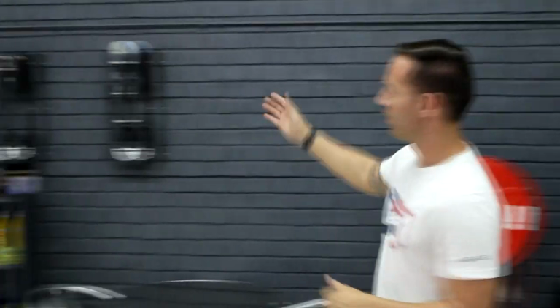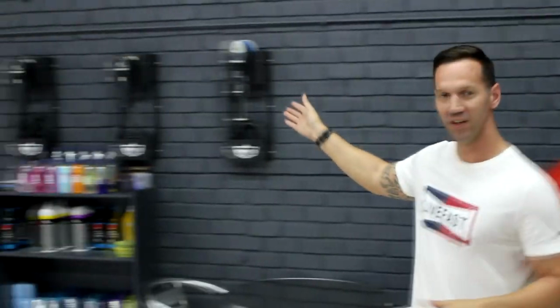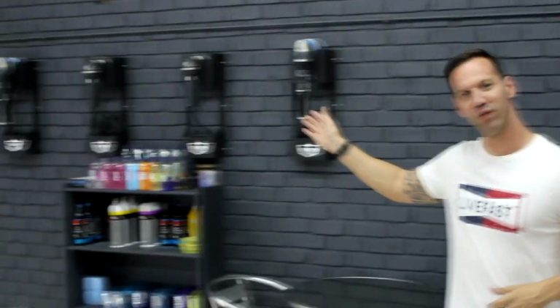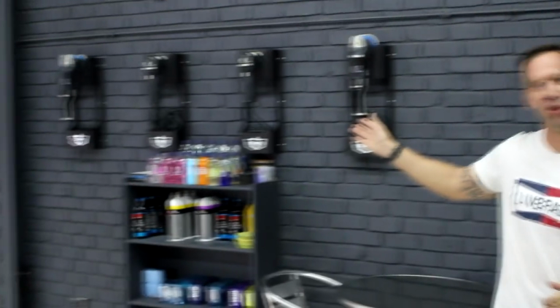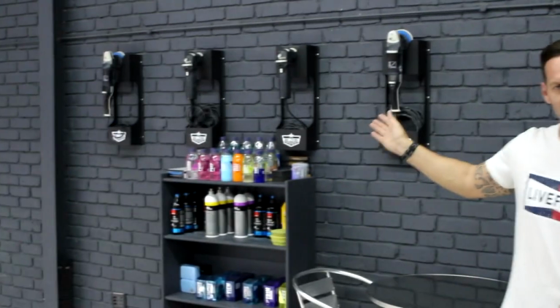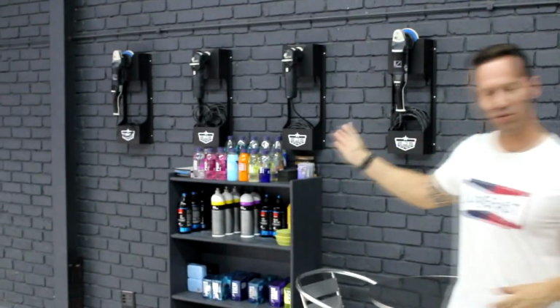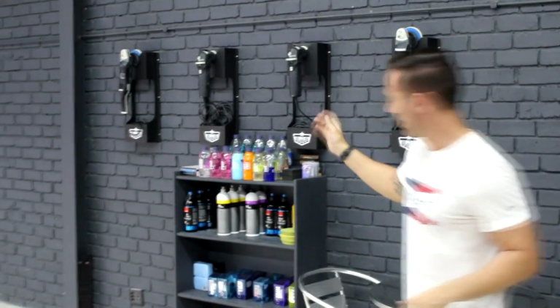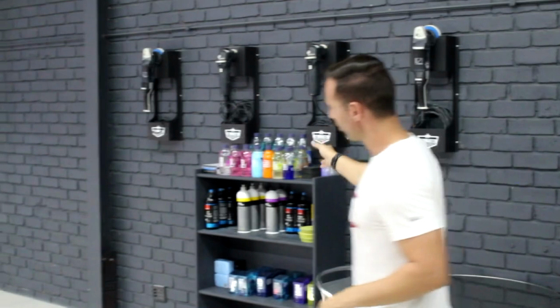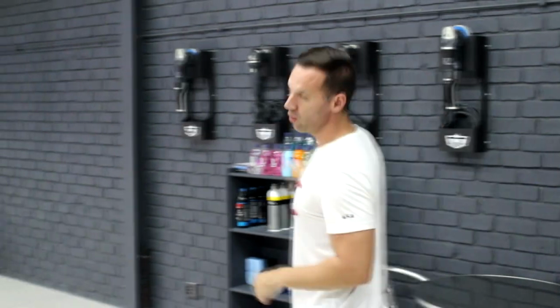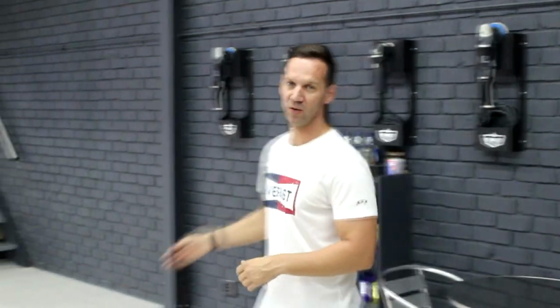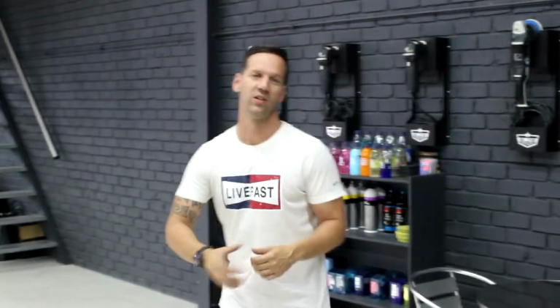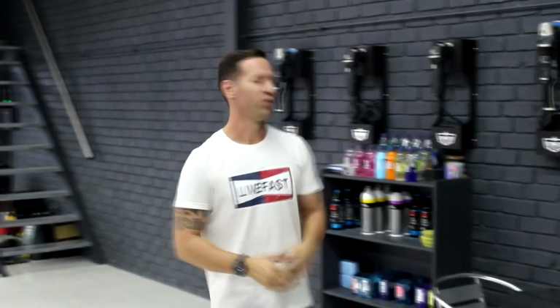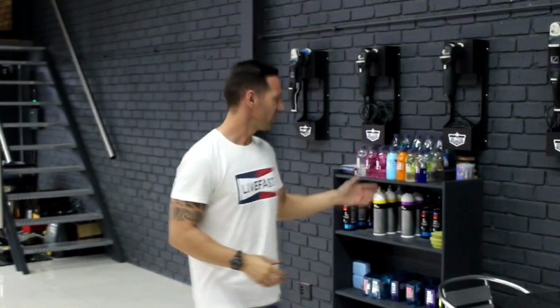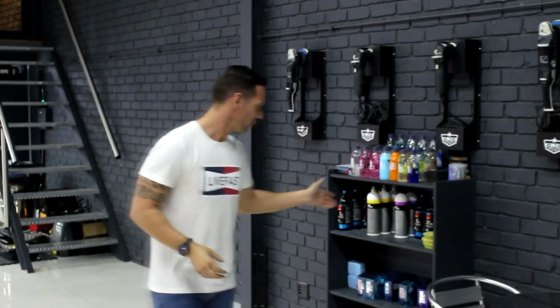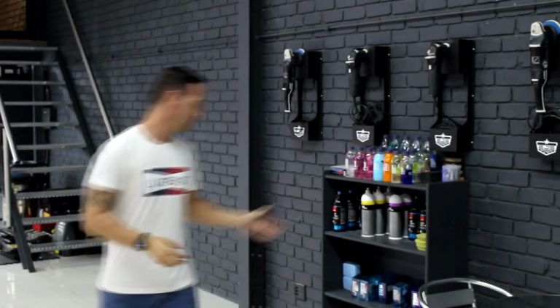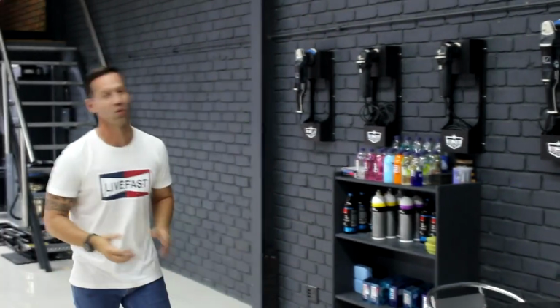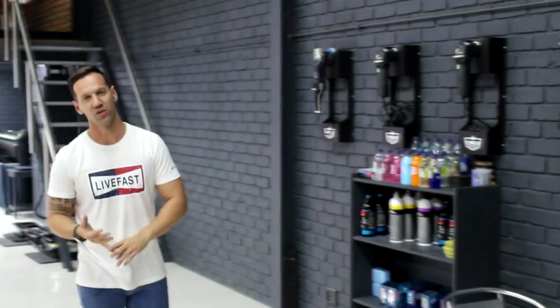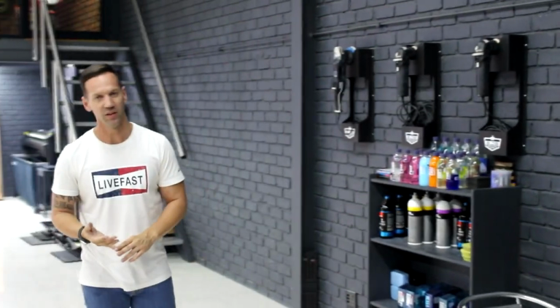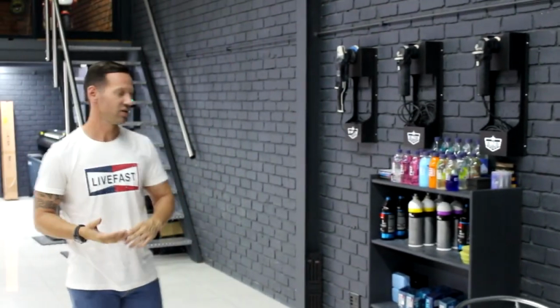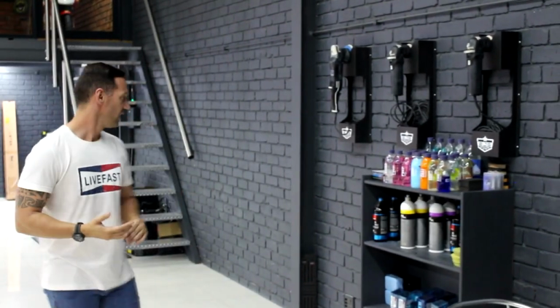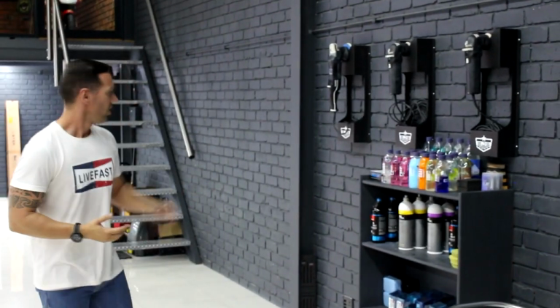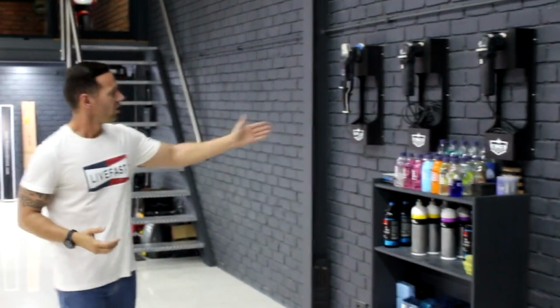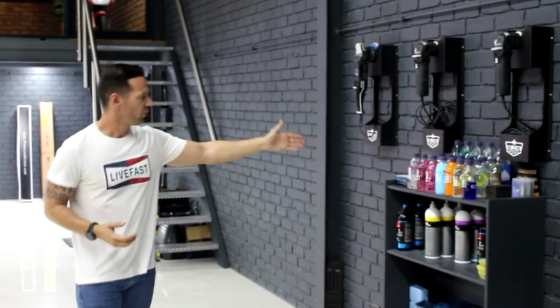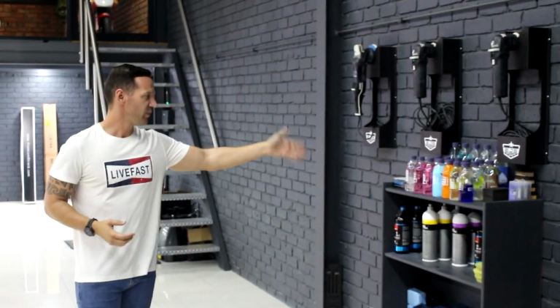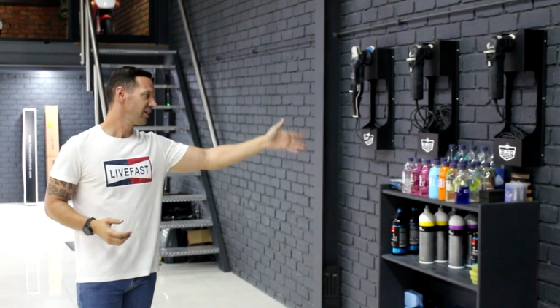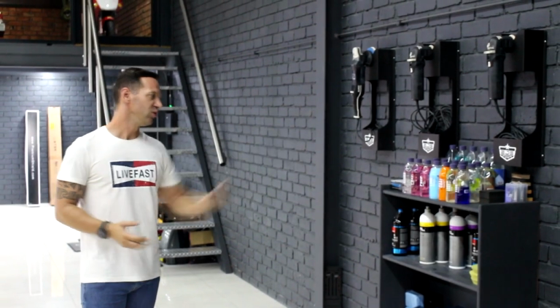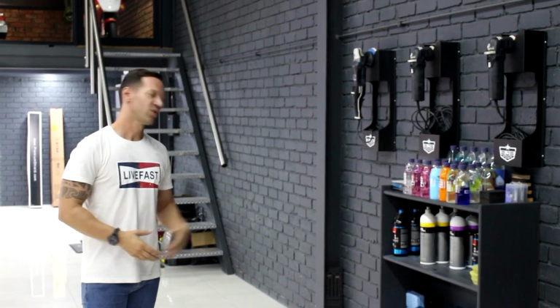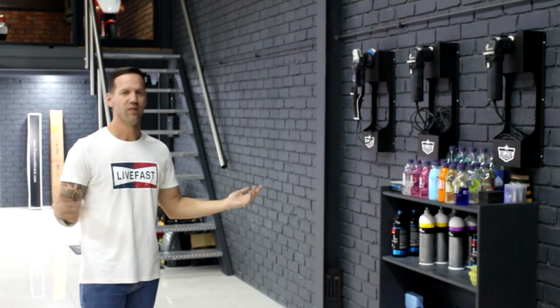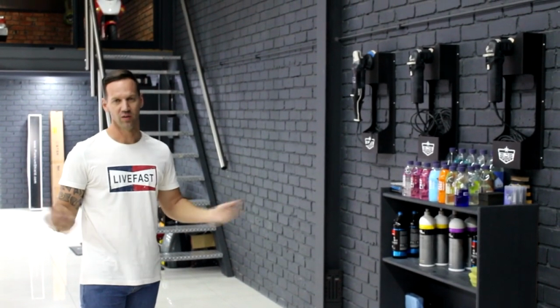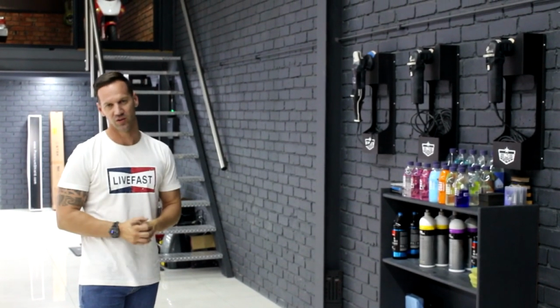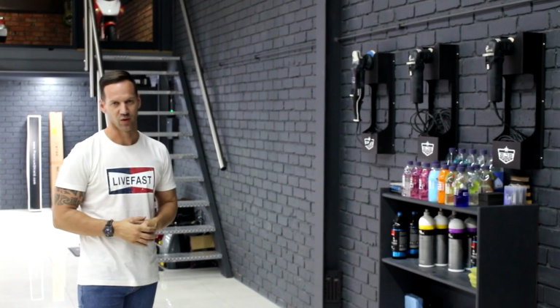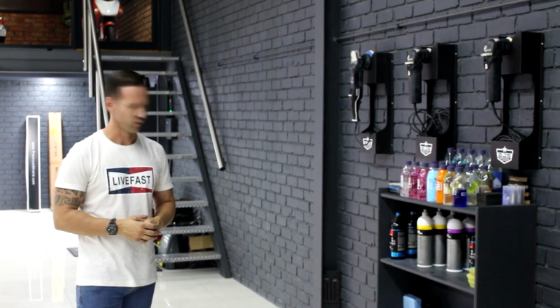Over here, we've got our polishing machines, we've got our compounds, we've got all our geo products, all our ceramics, our preps, clay loops, coatings and so forth.